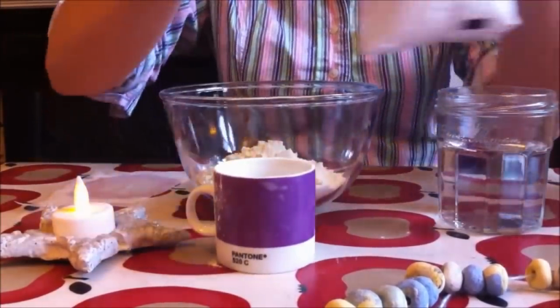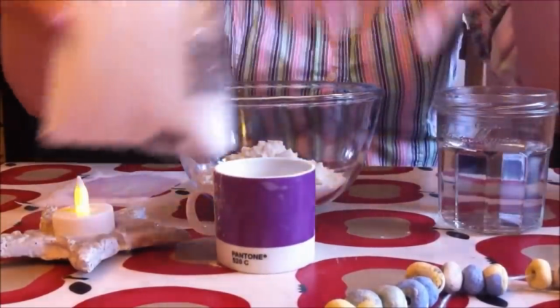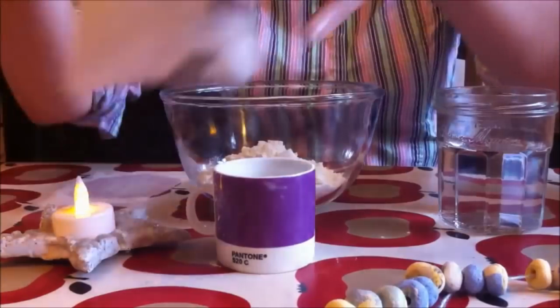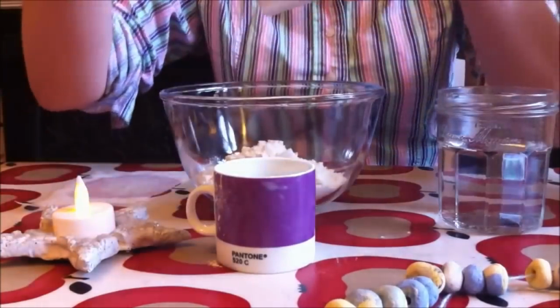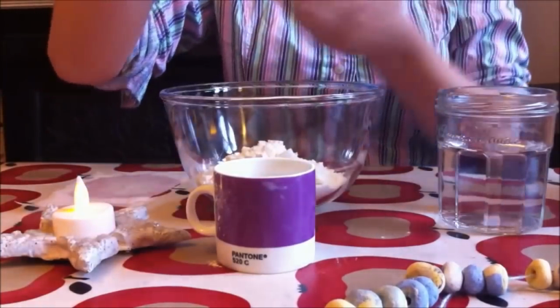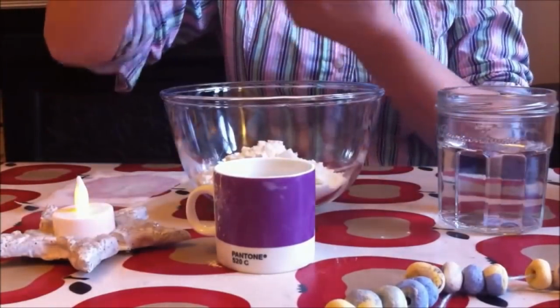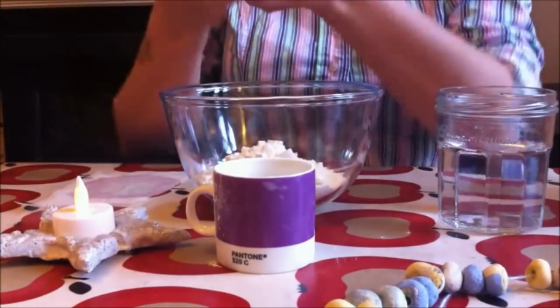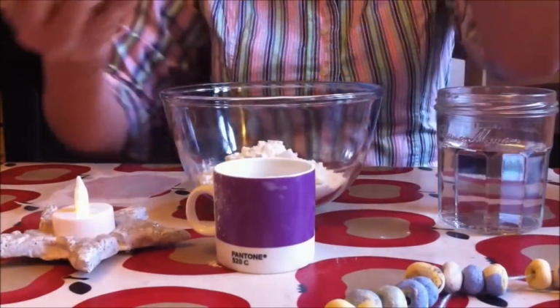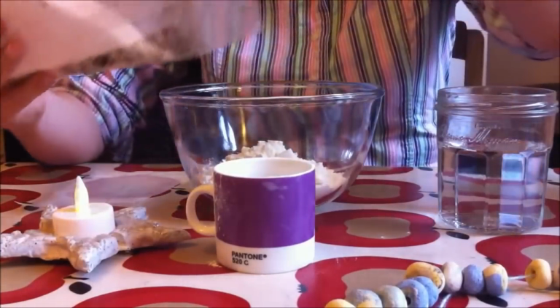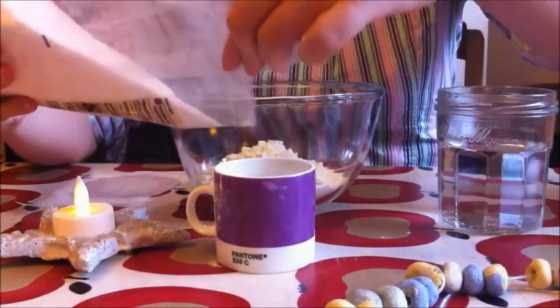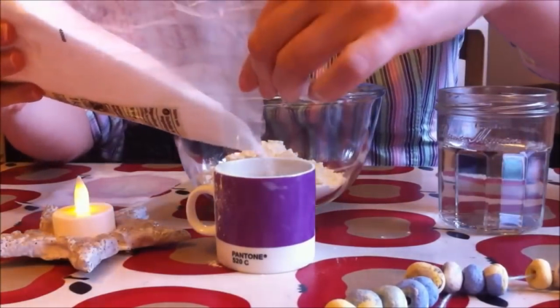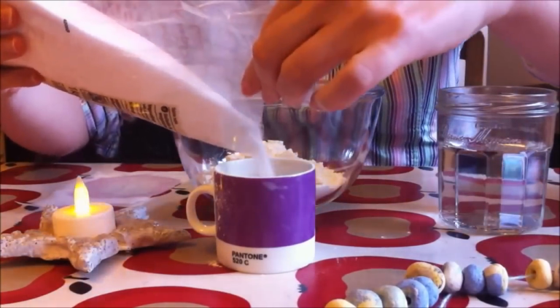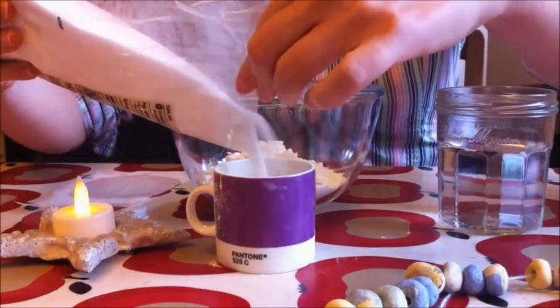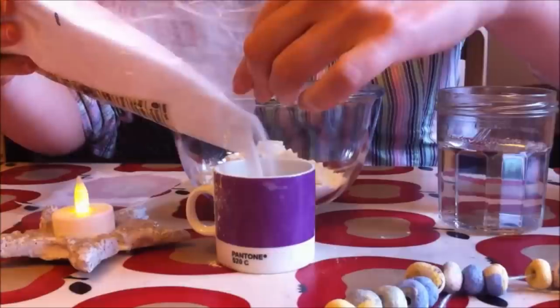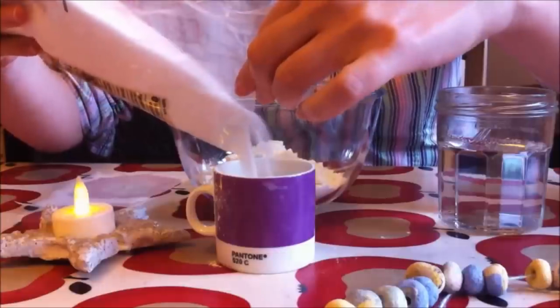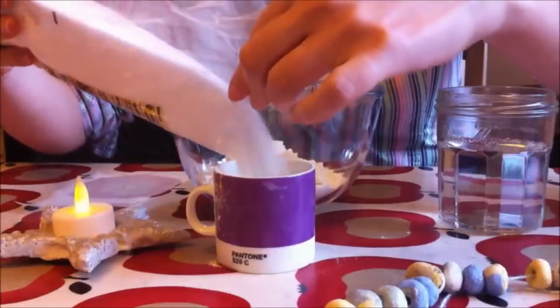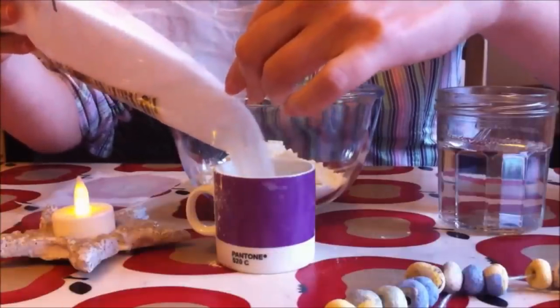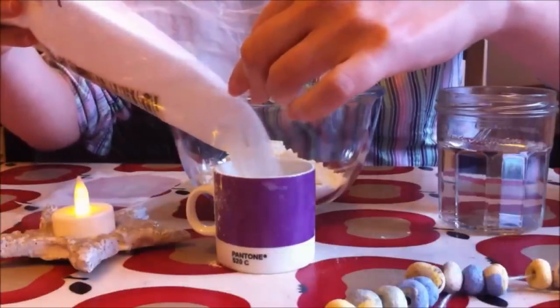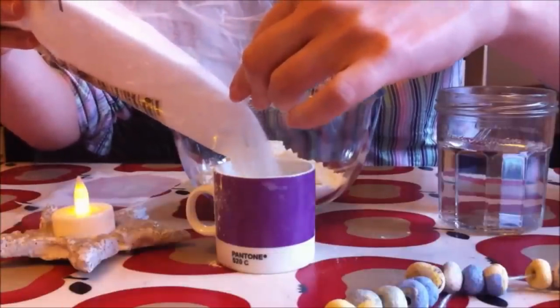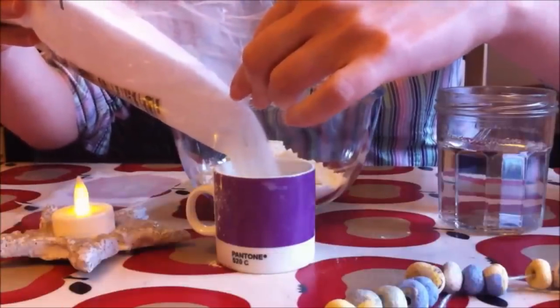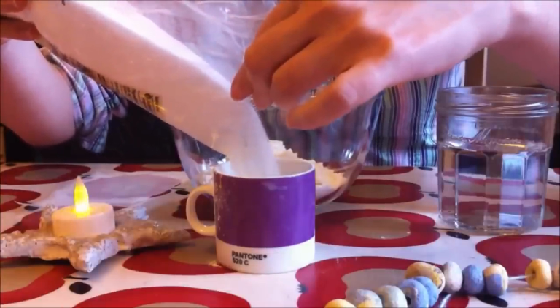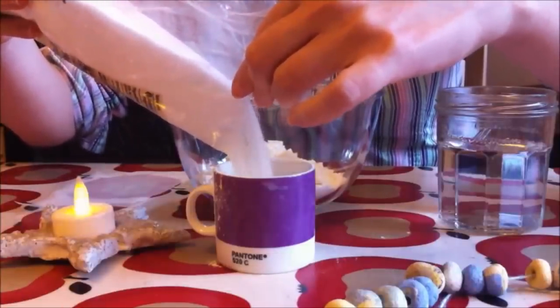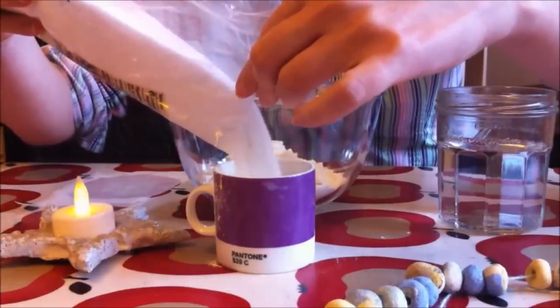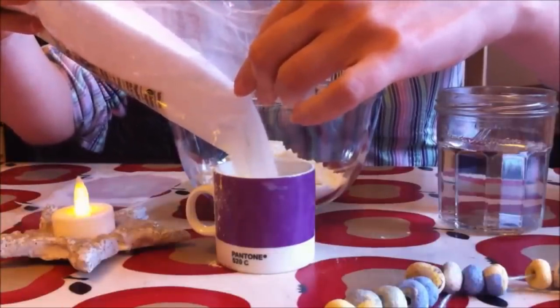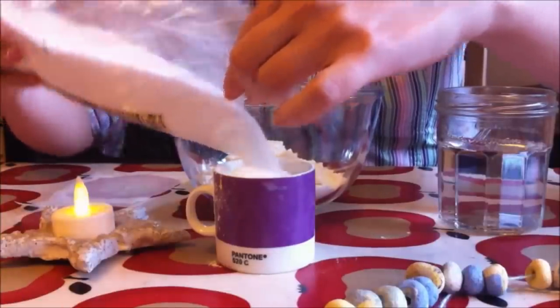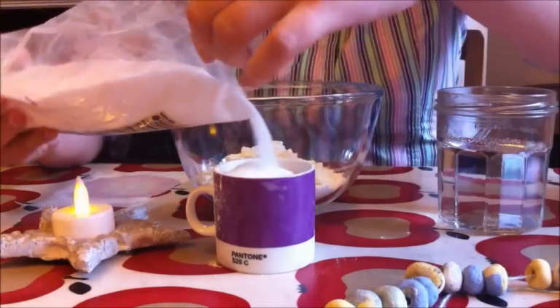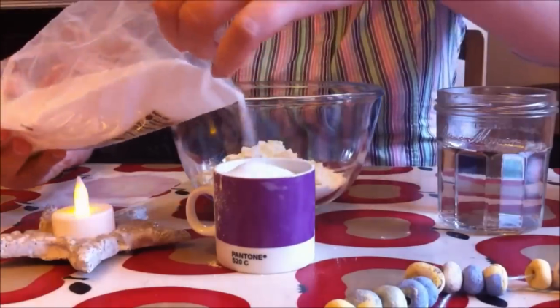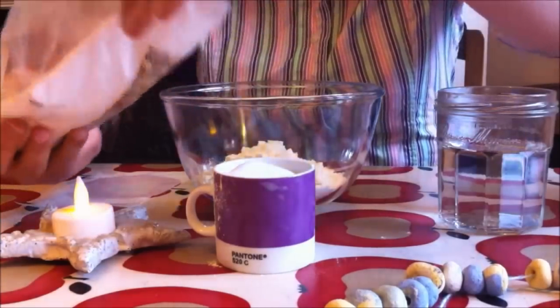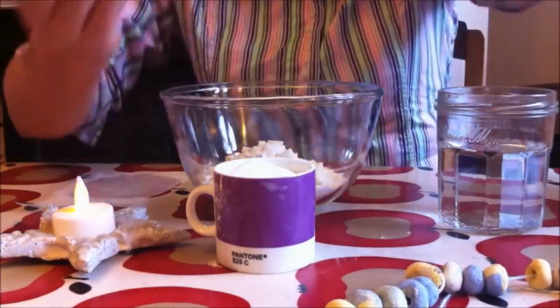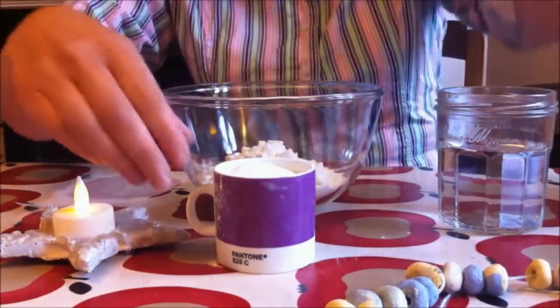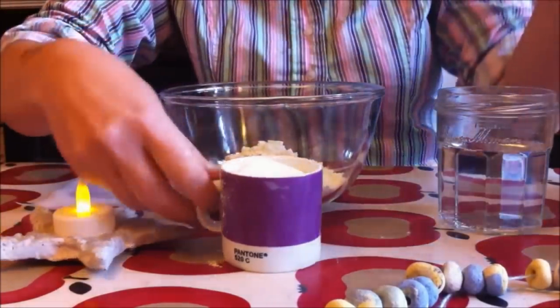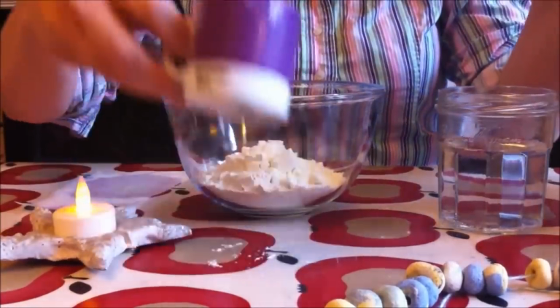Then I get my salt — just ordinary table salt. Buy the cheapest you can find in the supermarket, because obviously you're not going to use it for eating. Fill up your cup and pop it in.